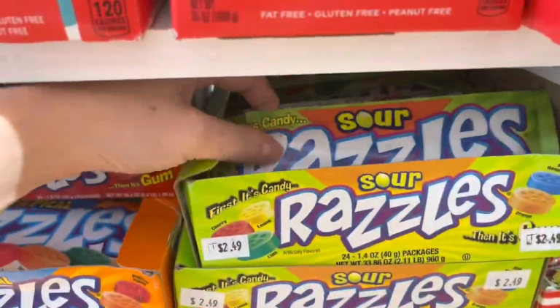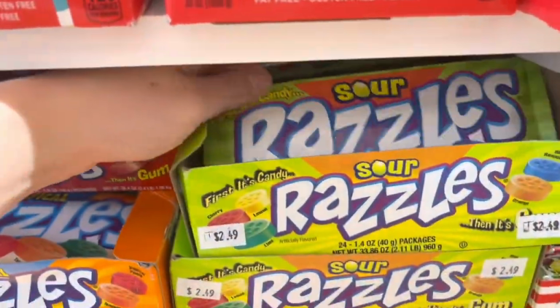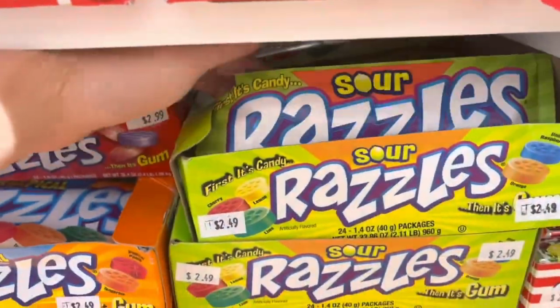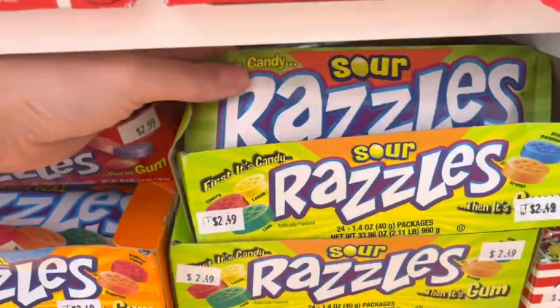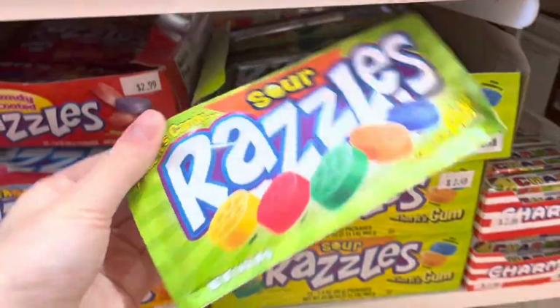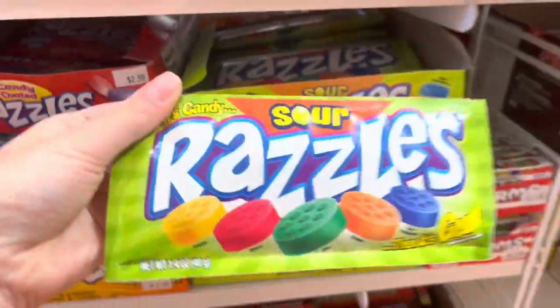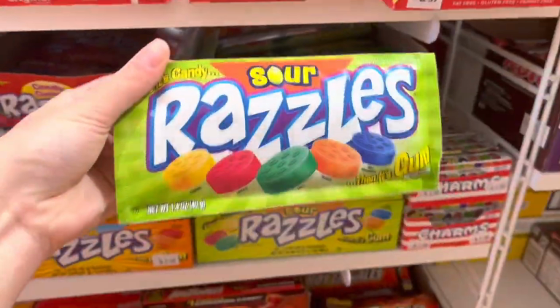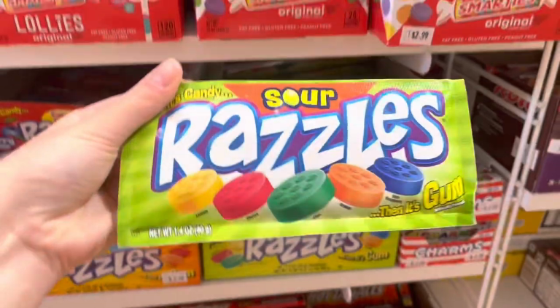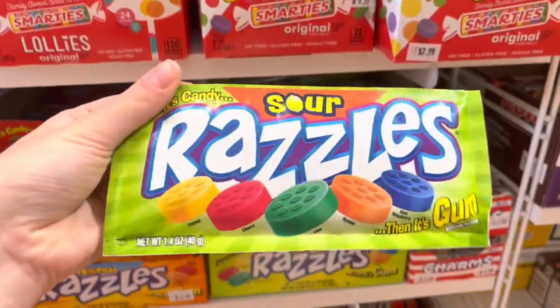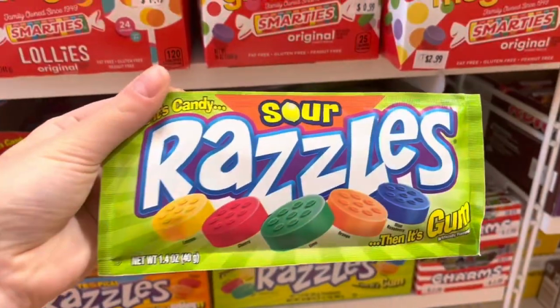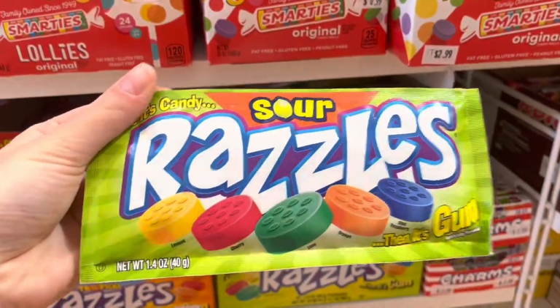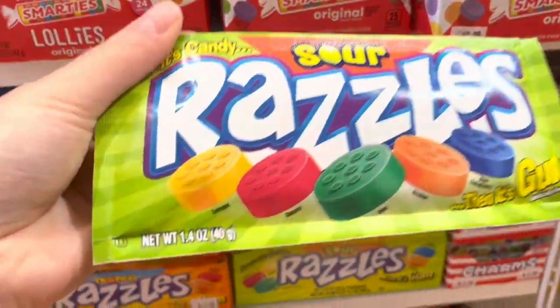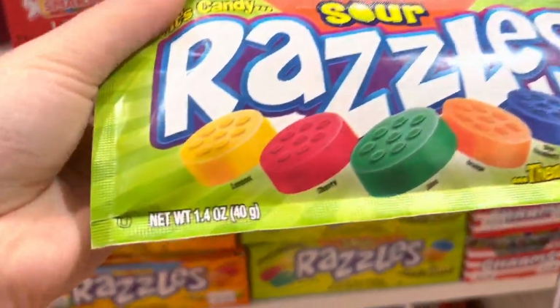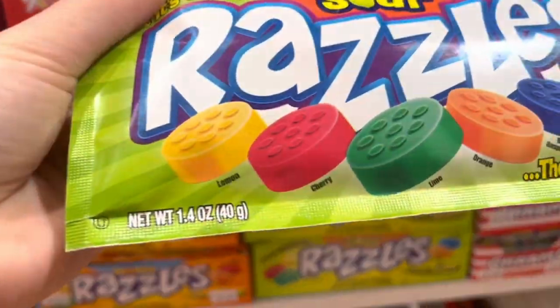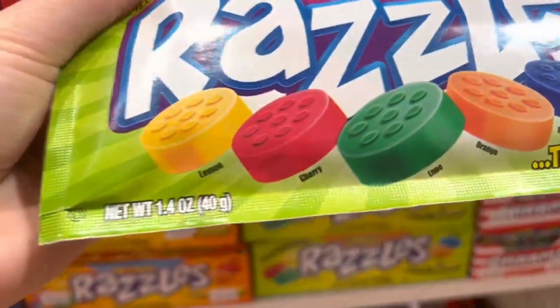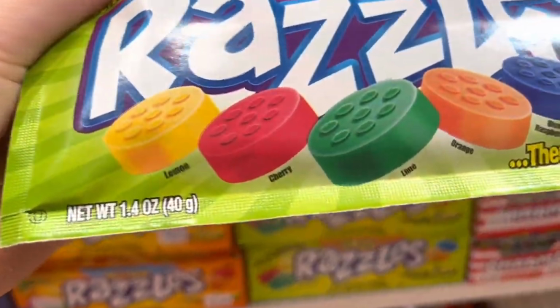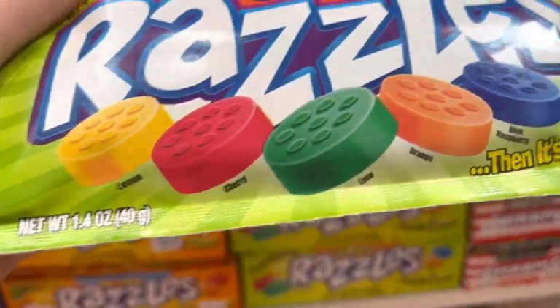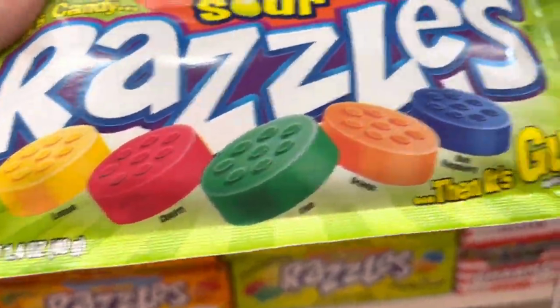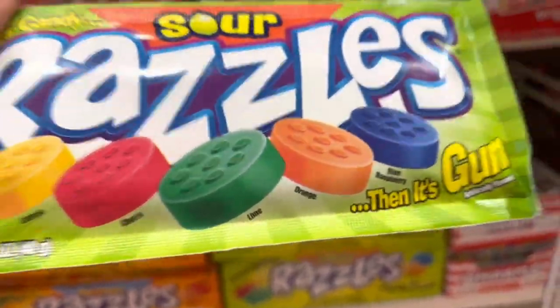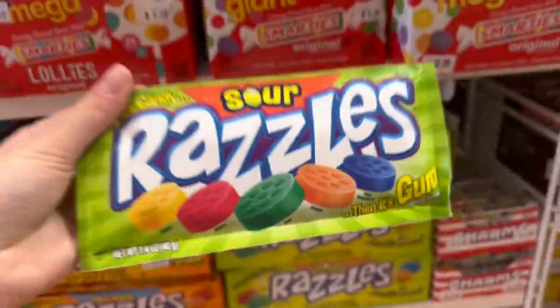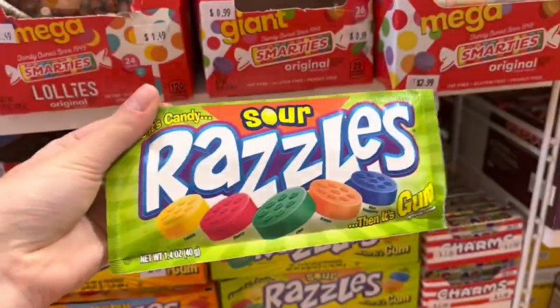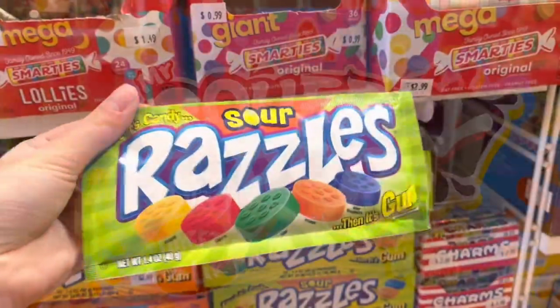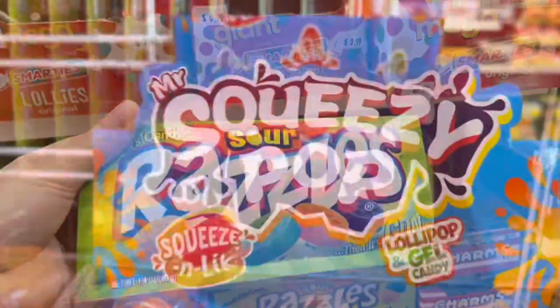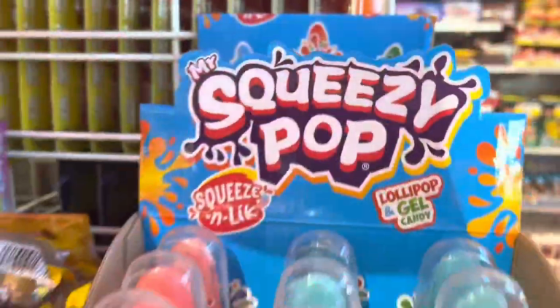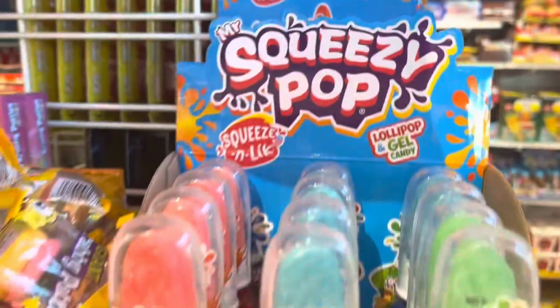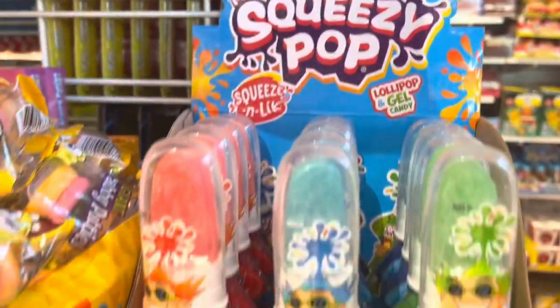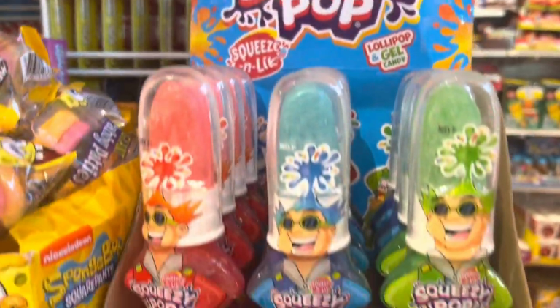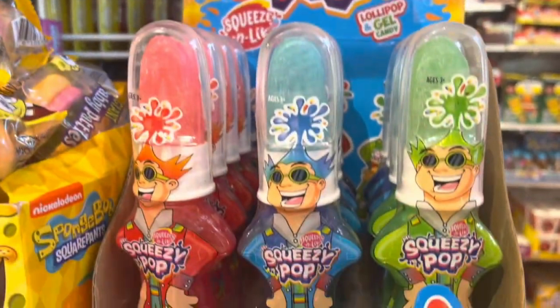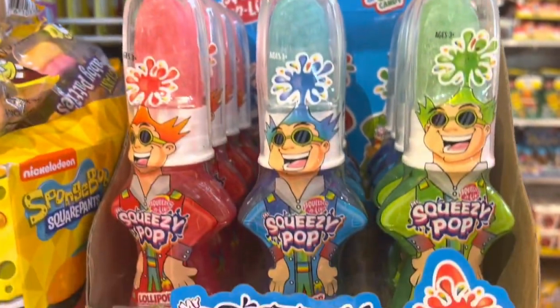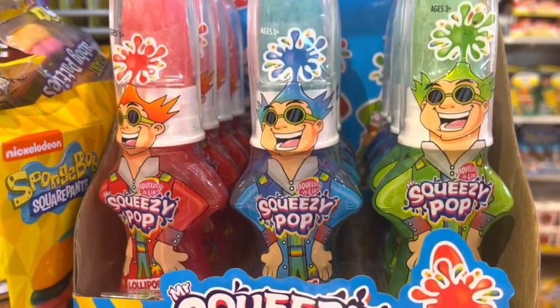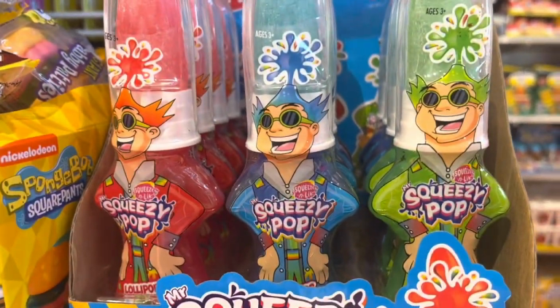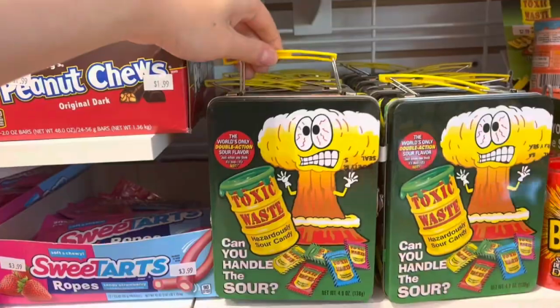For the letter R, we picked Razzles. Me and Emma both love Razzles so much, and the sour one looks so good — I haven't tried it. Next for S, we're doing Squeeze Pop.